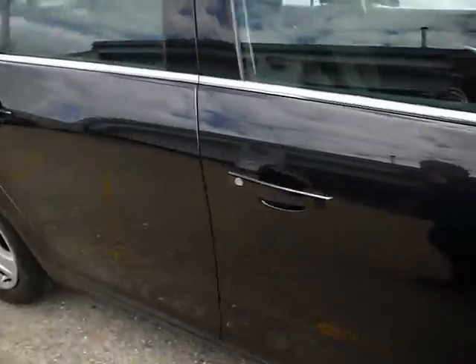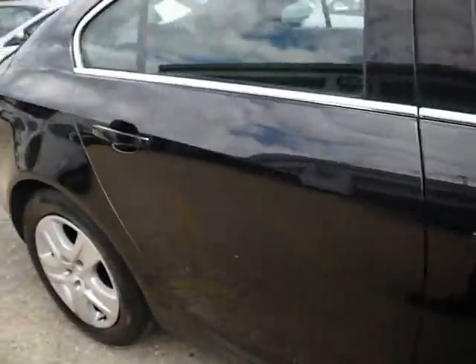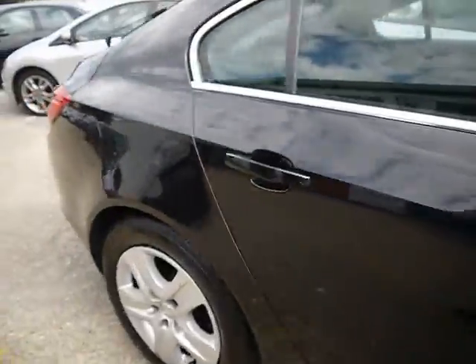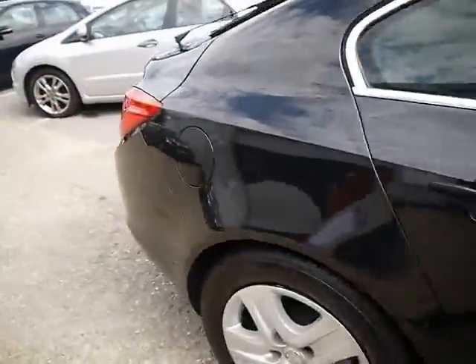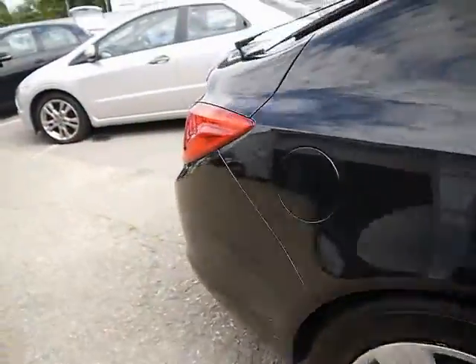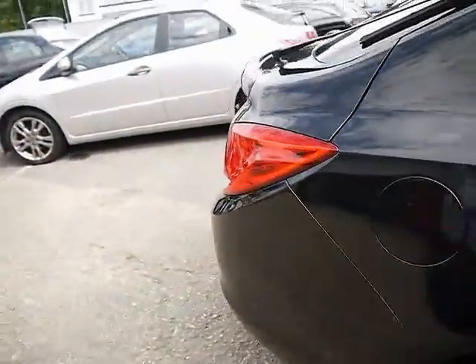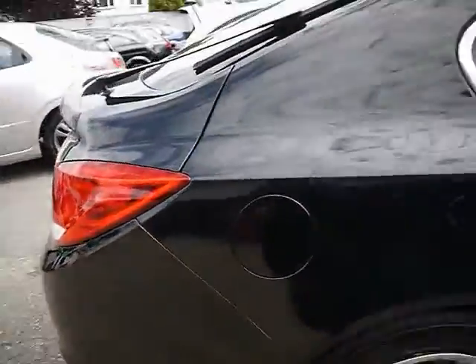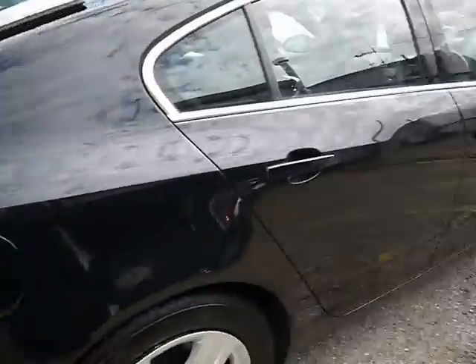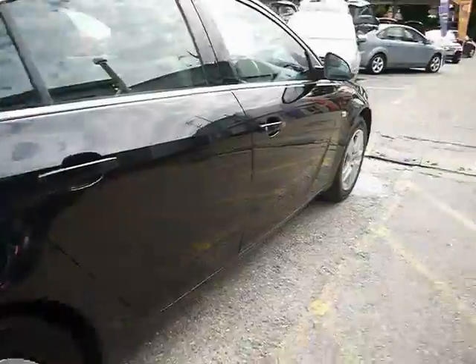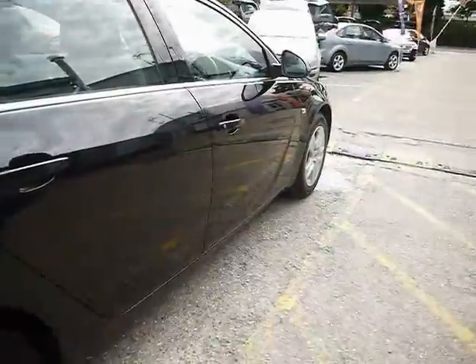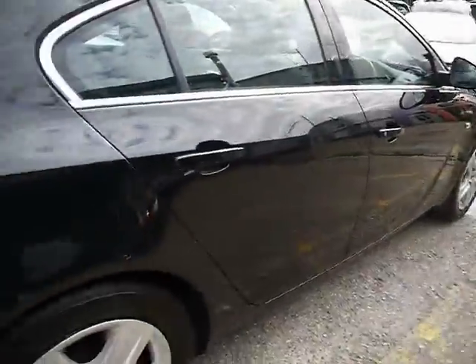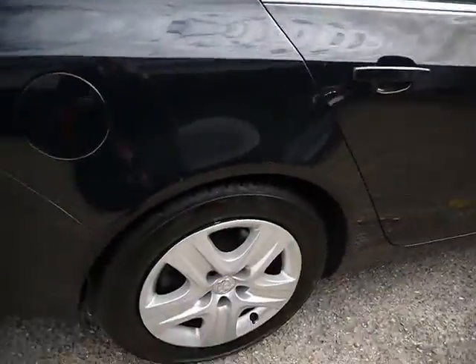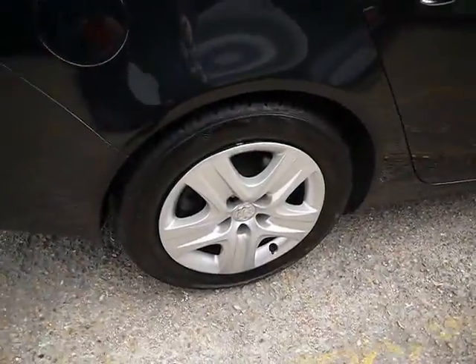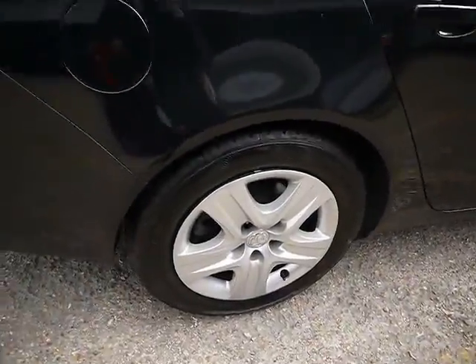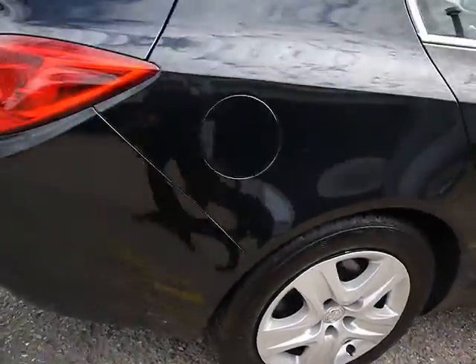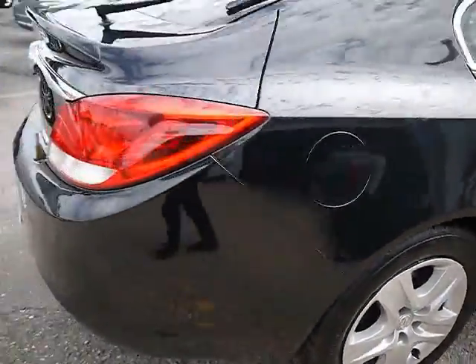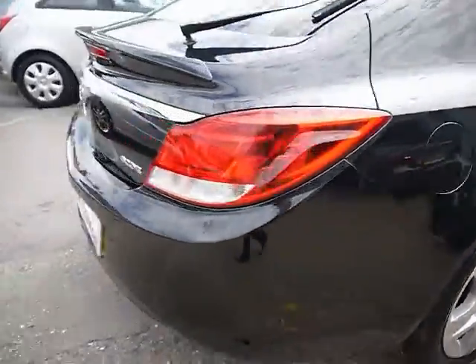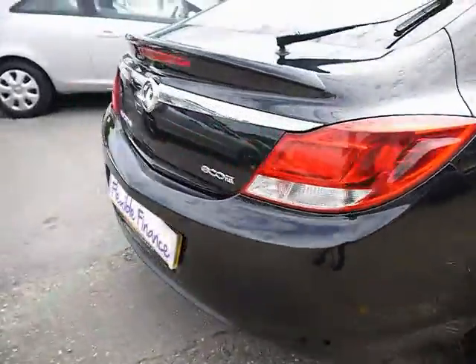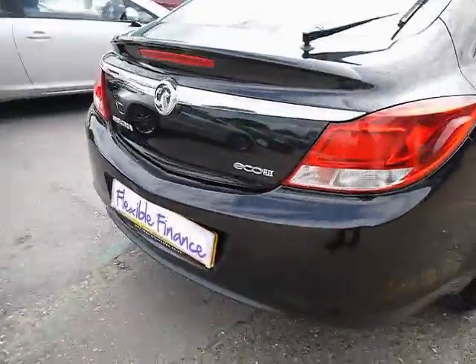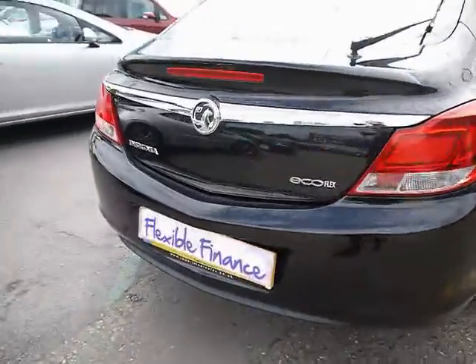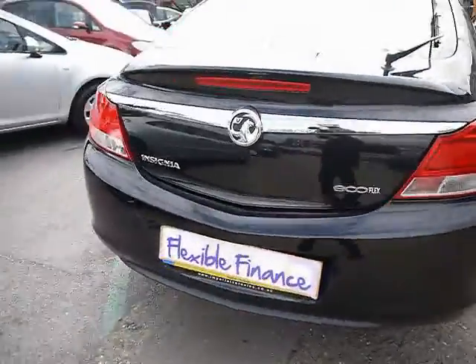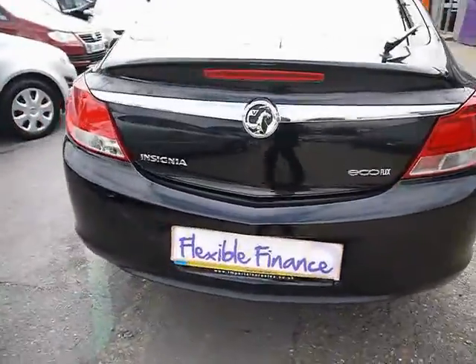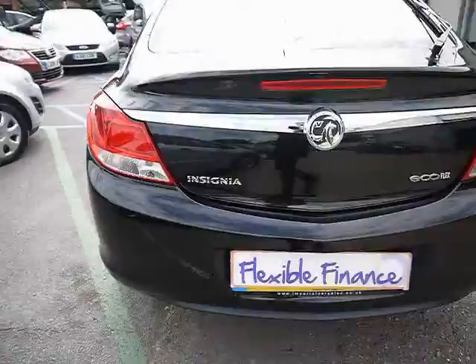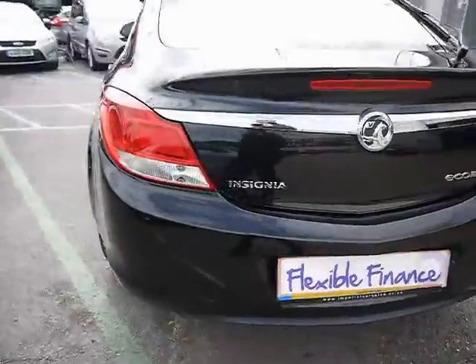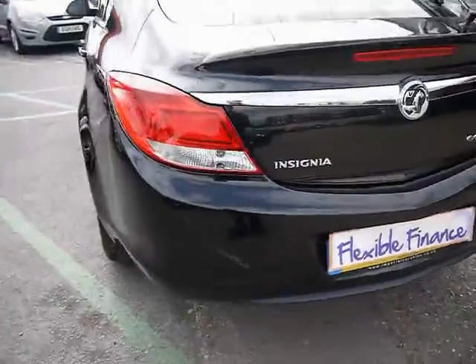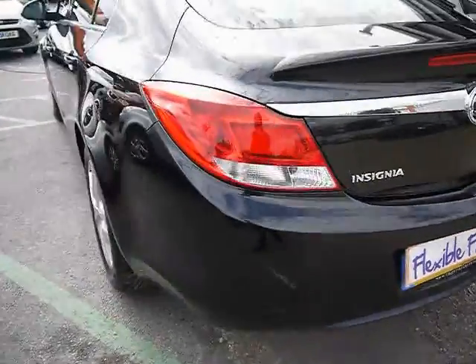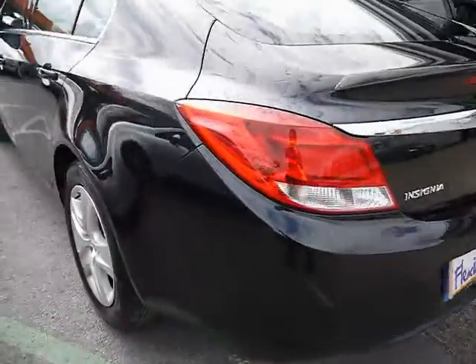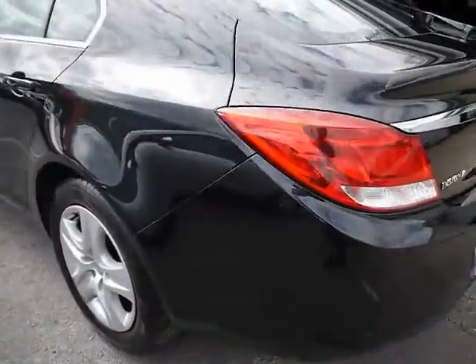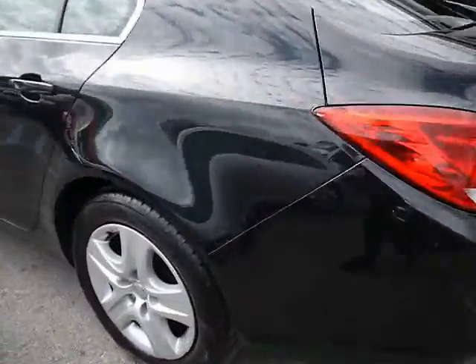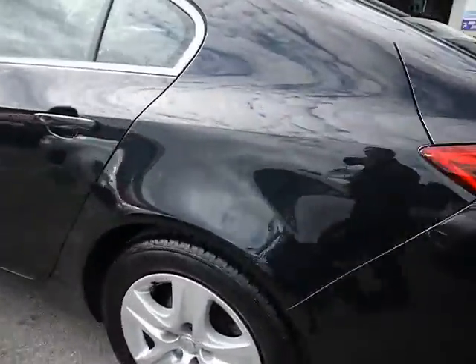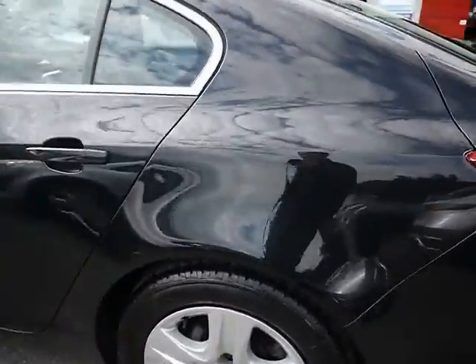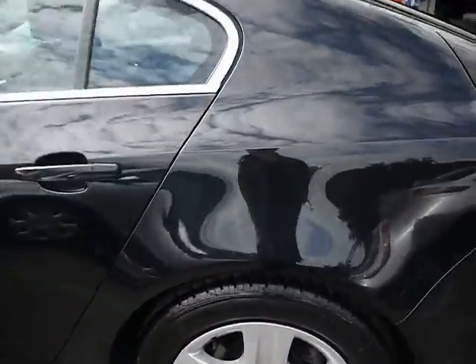As you can see, great condition bodywork. It's the Ecoflex model, so you get great high MPG returns and a low tax bracket.